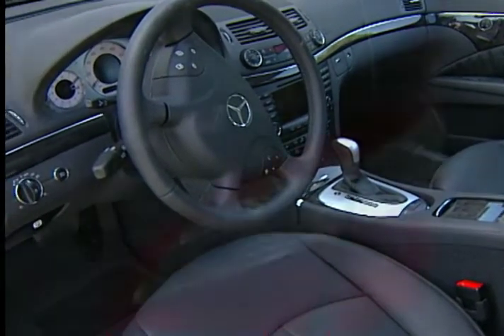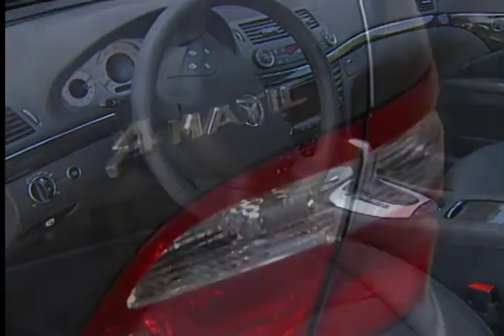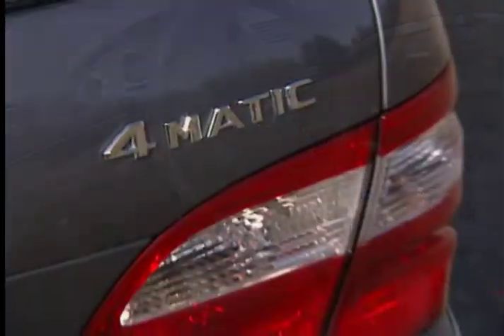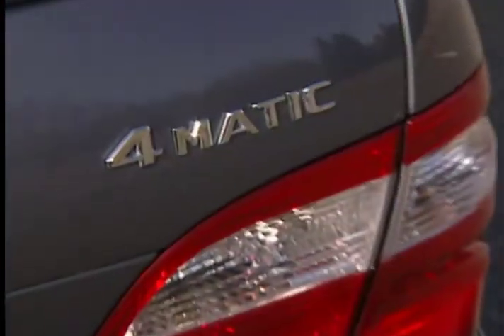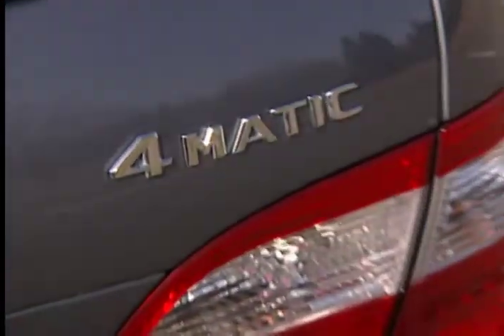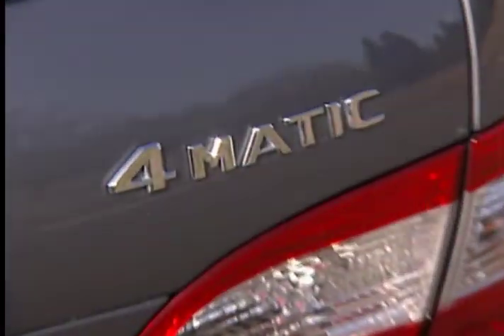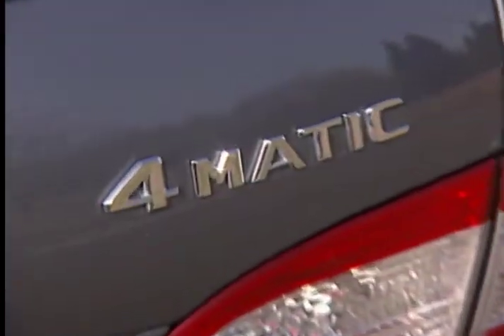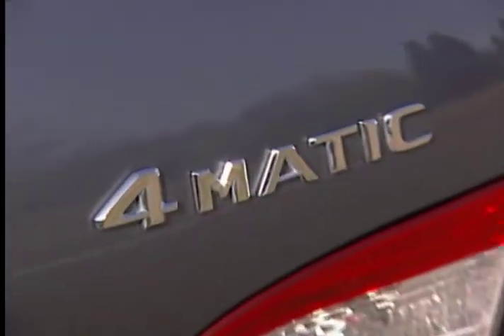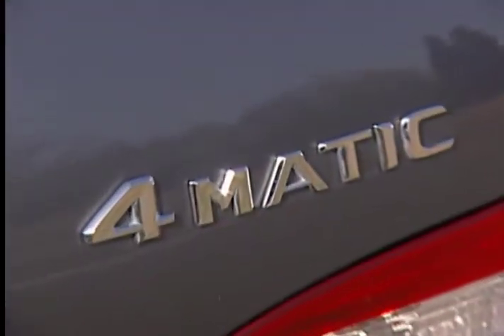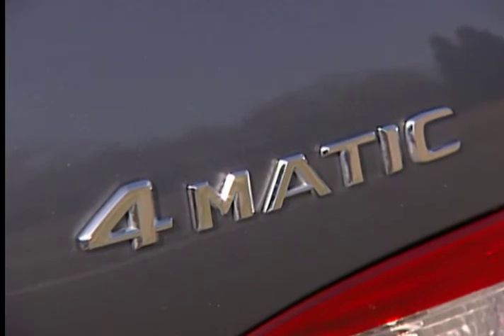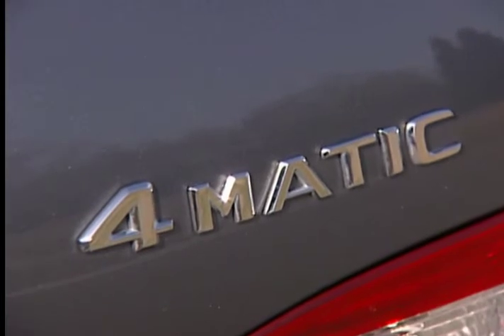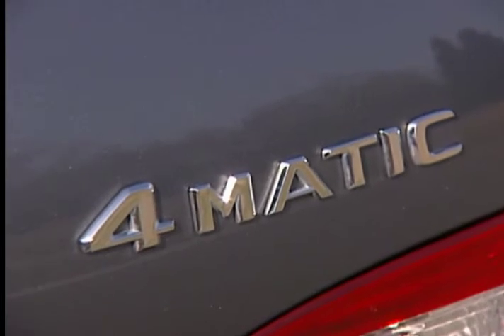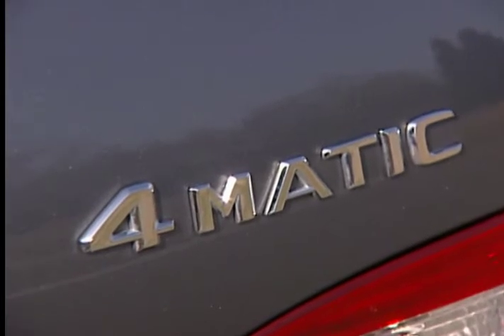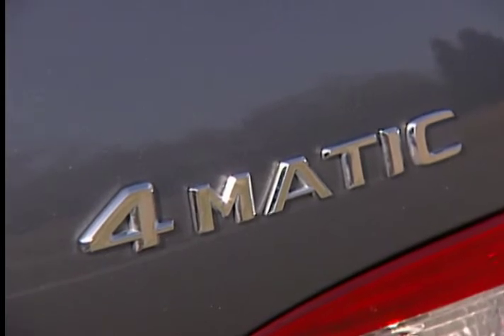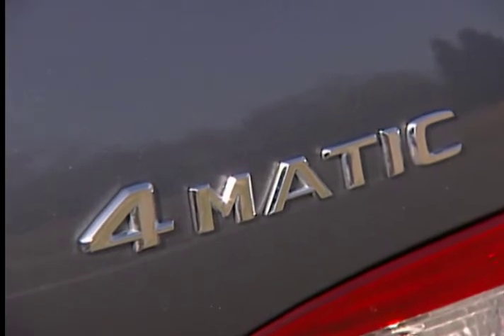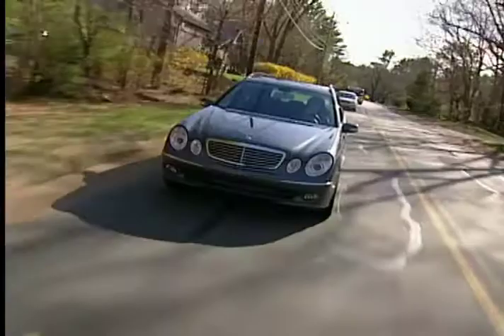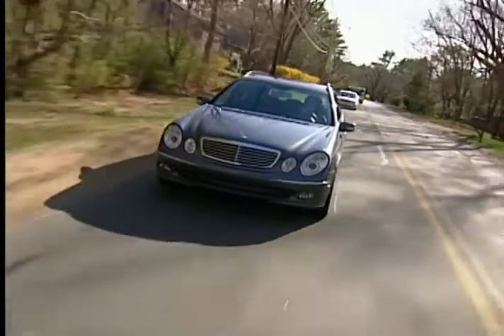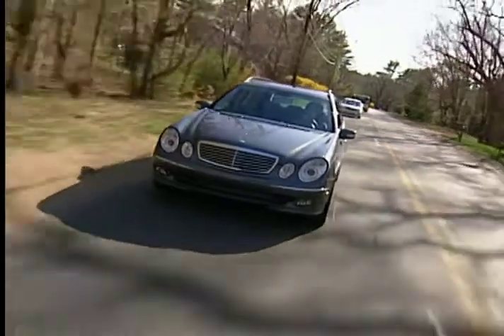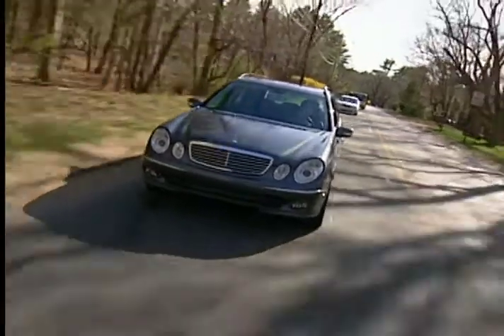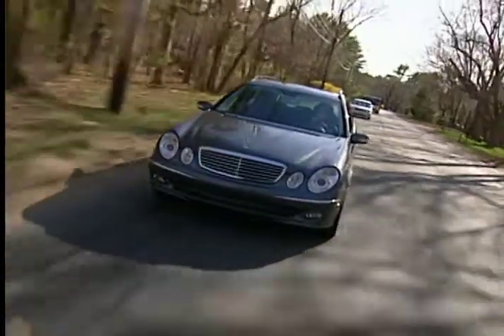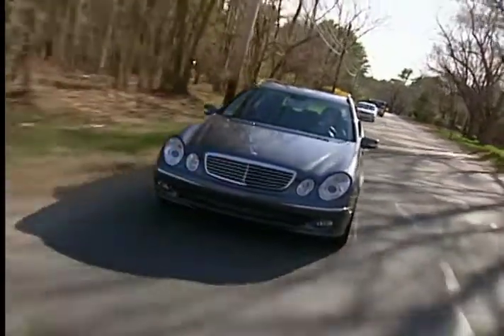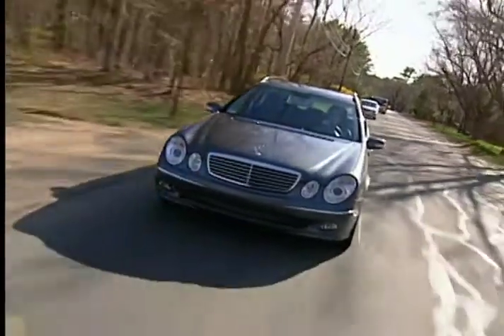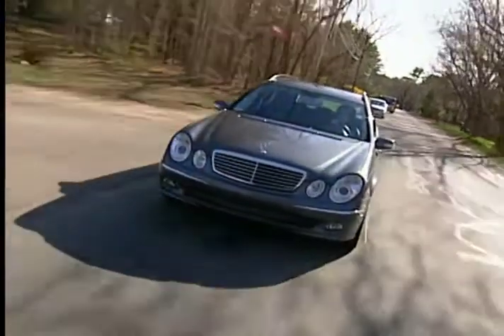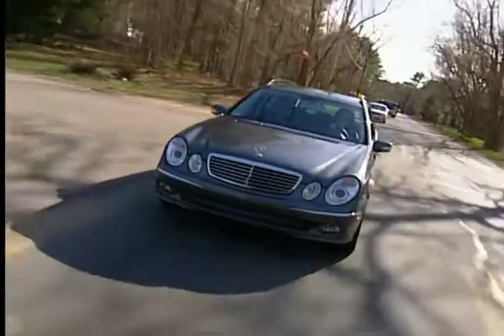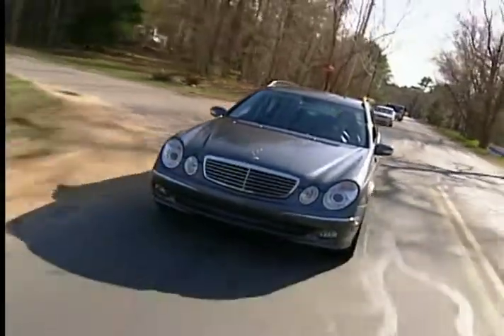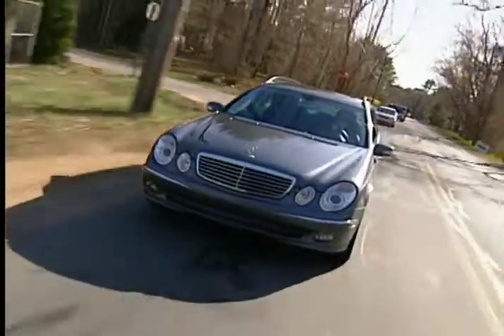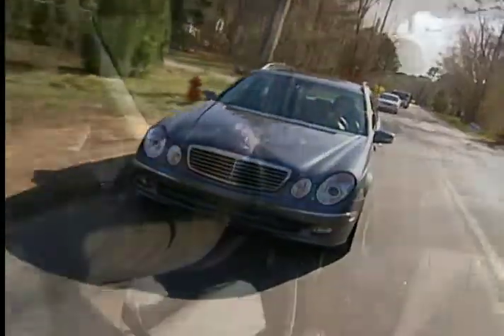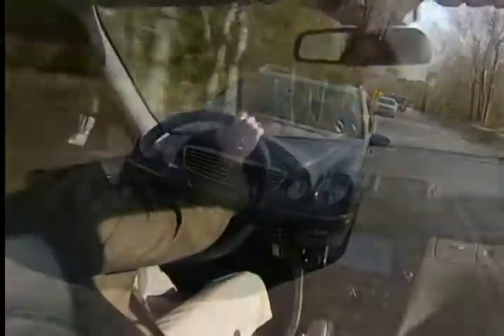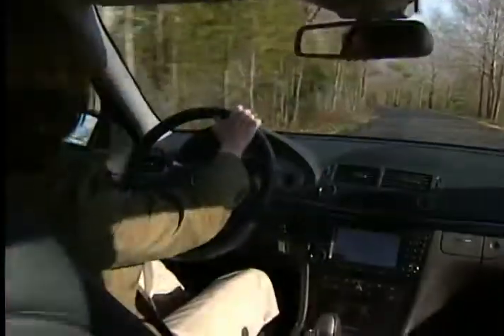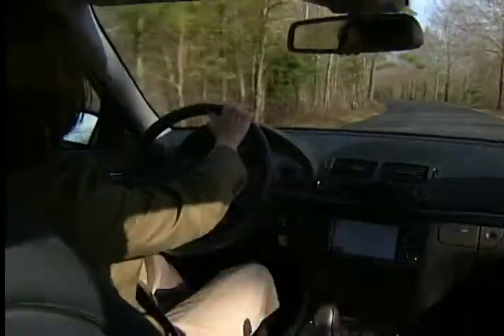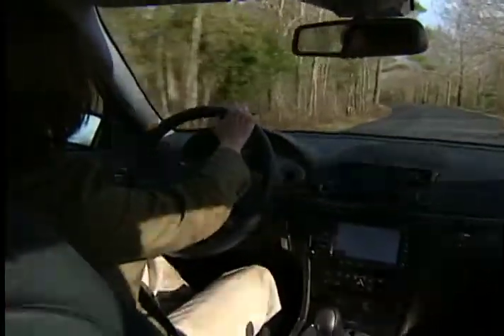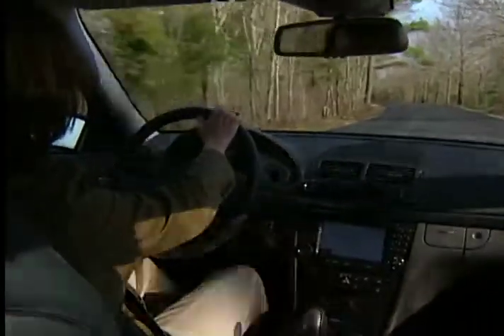The 4Matic designation refers to the high-tech Mercedes full-time all-wheel drive system, which works in conjunction with an electronic stability program and 4-wheel electronic traction system.